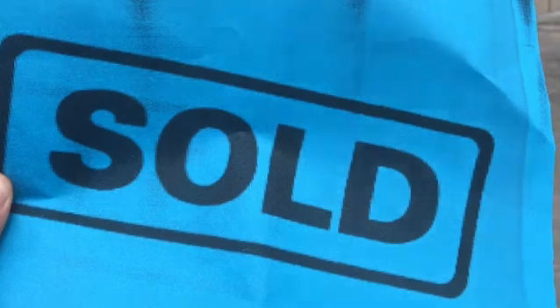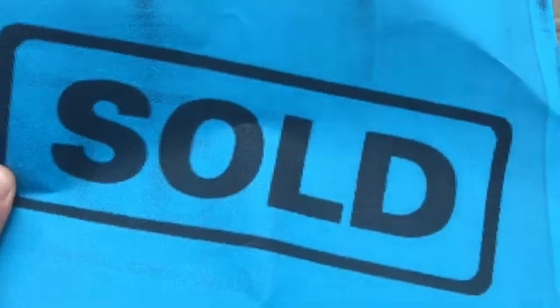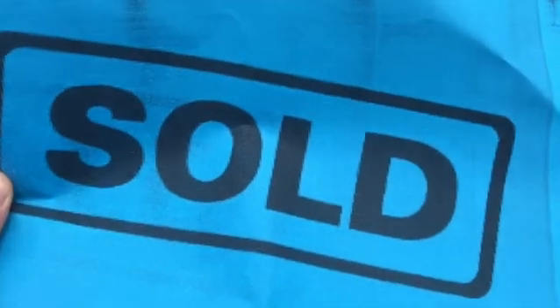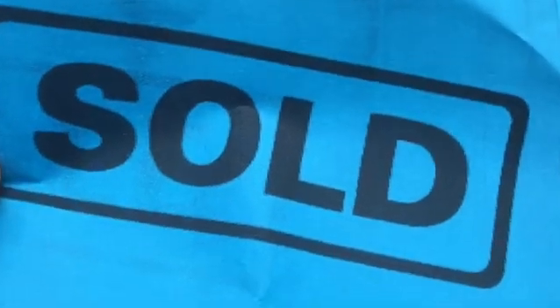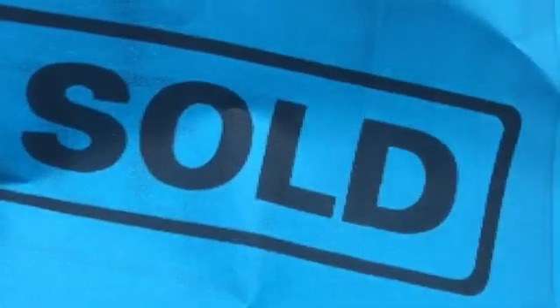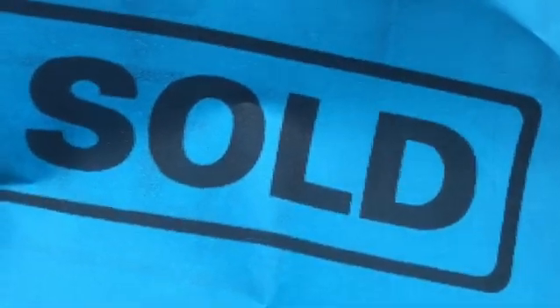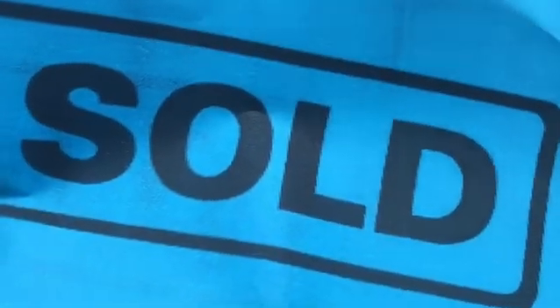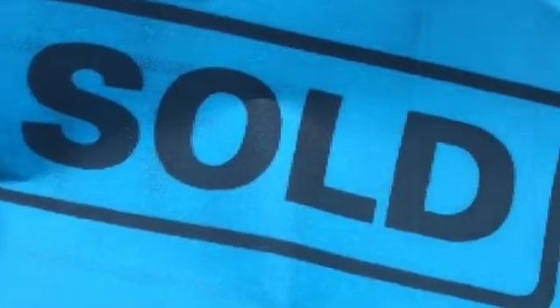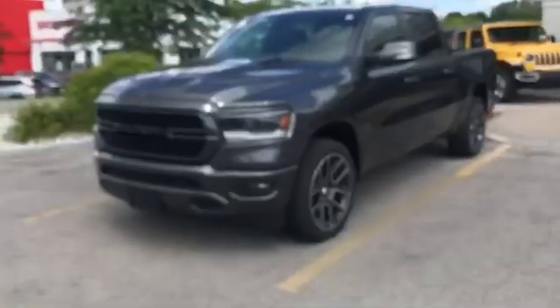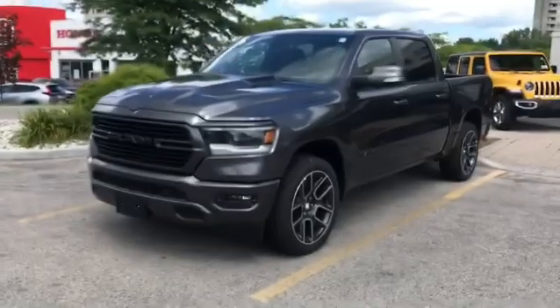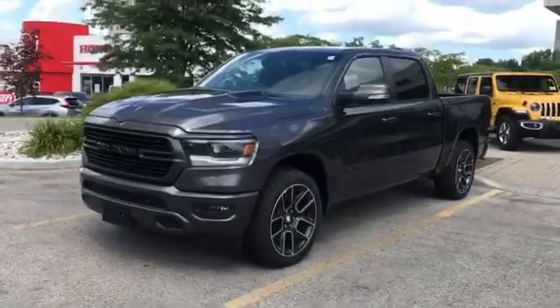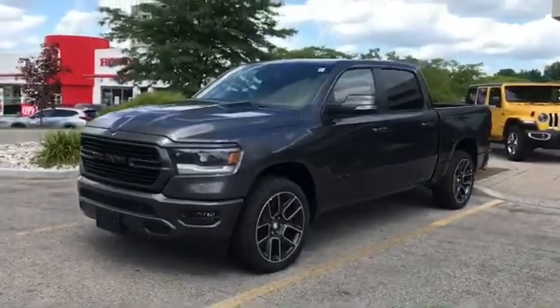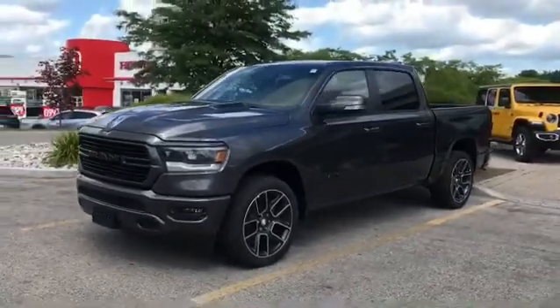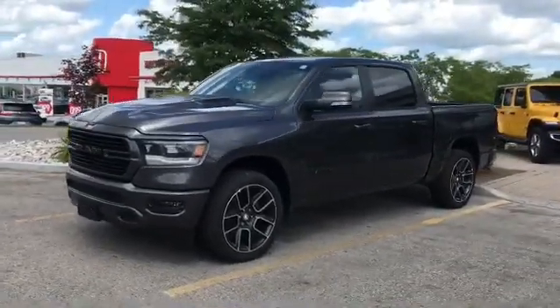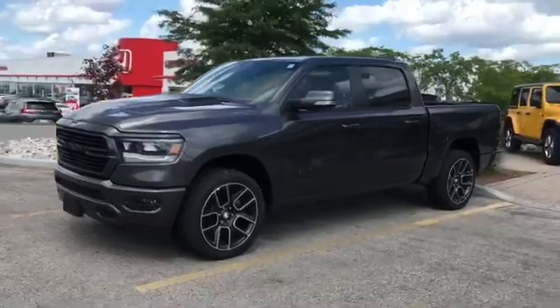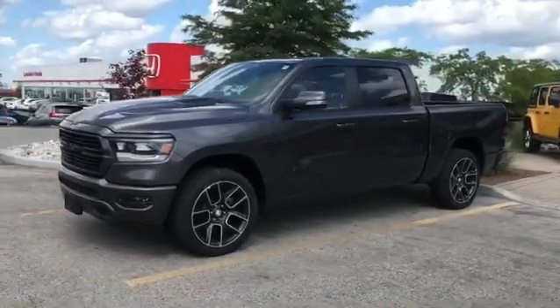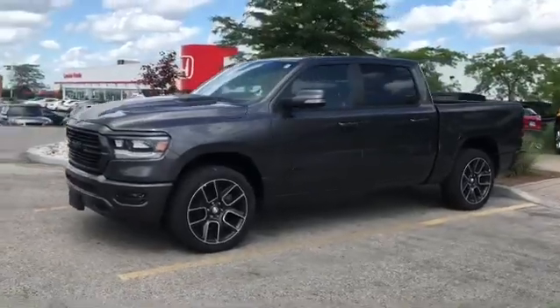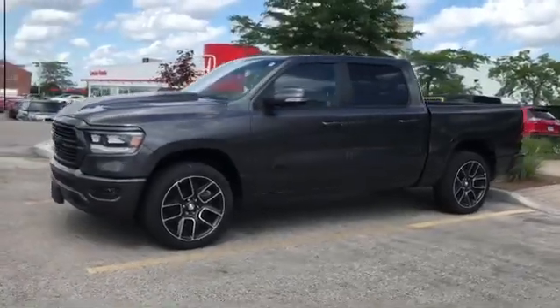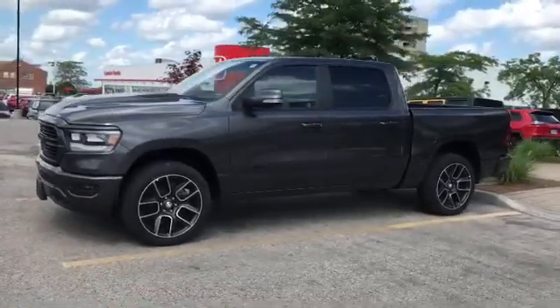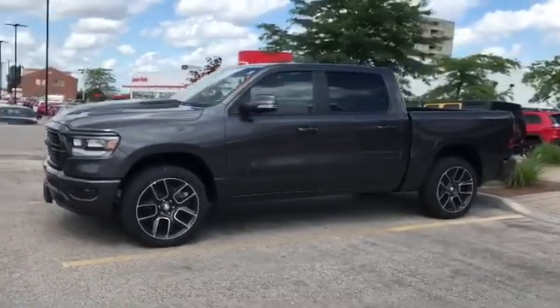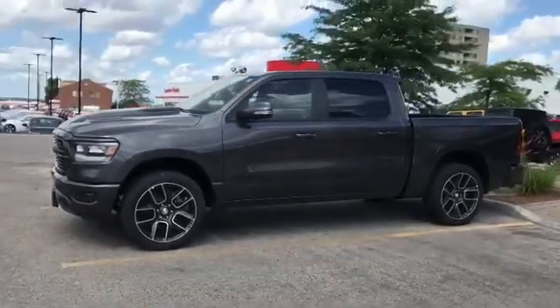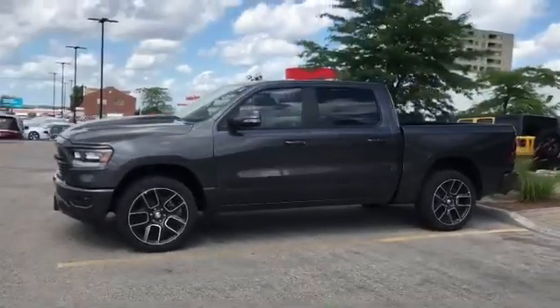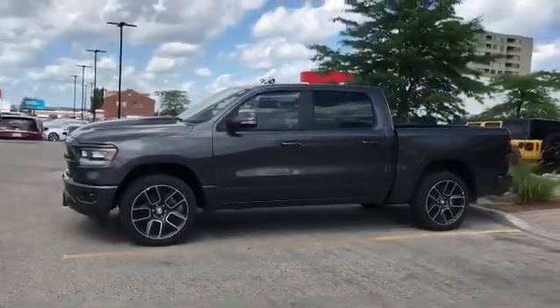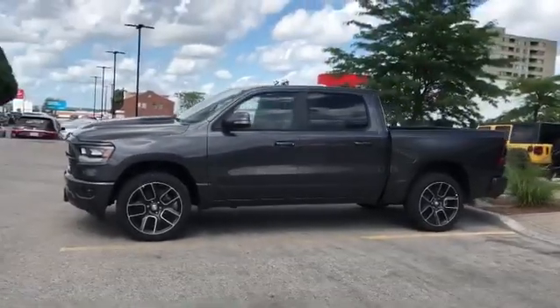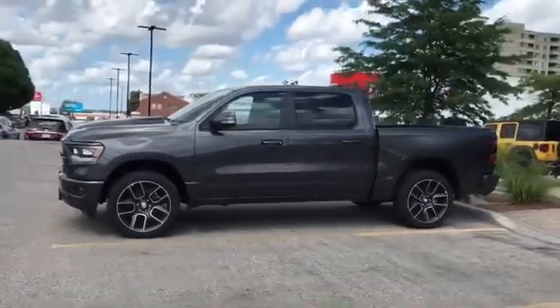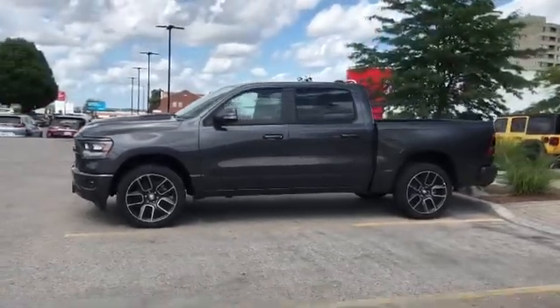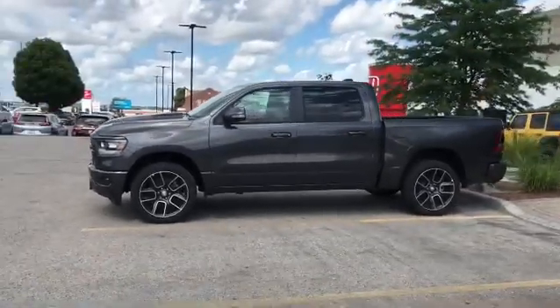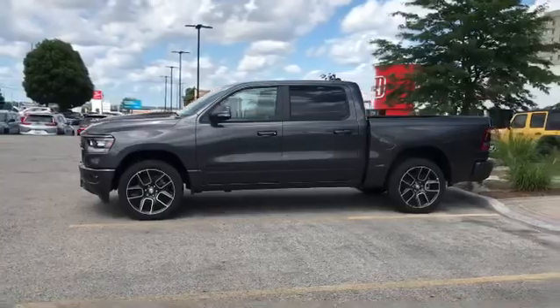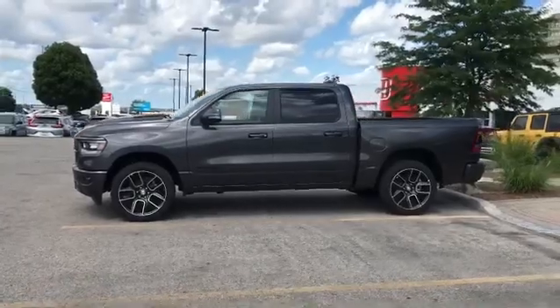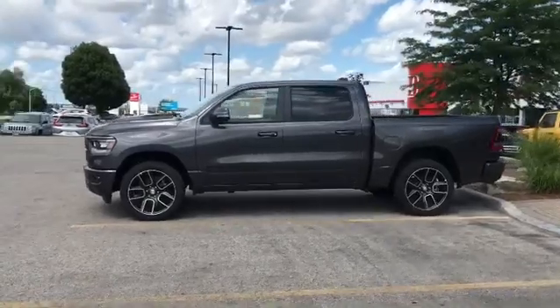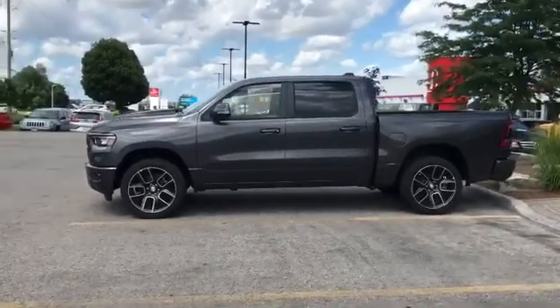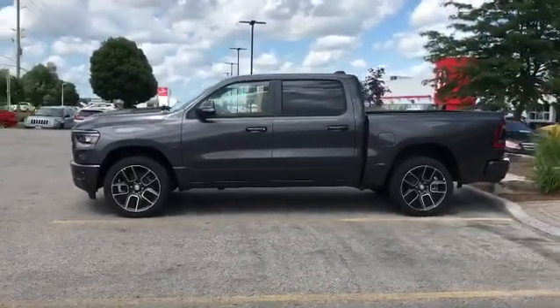Hi, this is Josh Parkinson here at Finch Chrysler on Parkie's Pick. Look at this beautiful truck that my repeat customers just purchased. We were going to go with the orange truck, but then you know what? We thought about it and this truck made so much more sense.